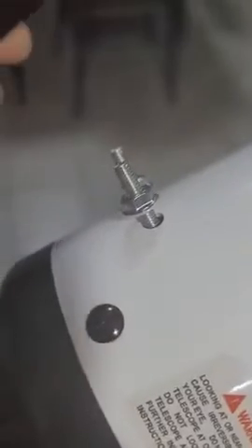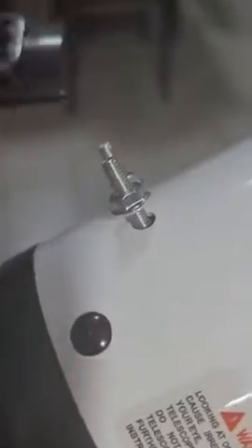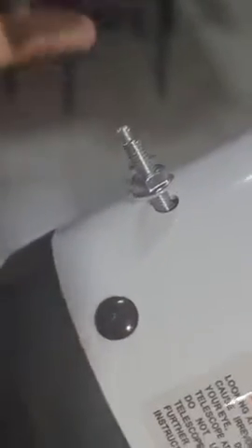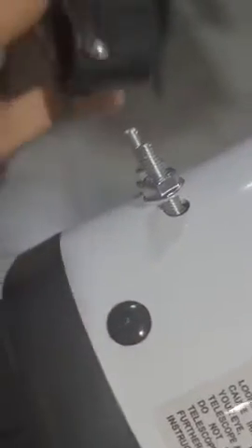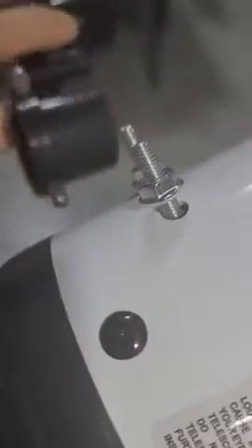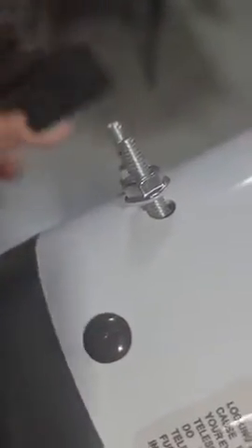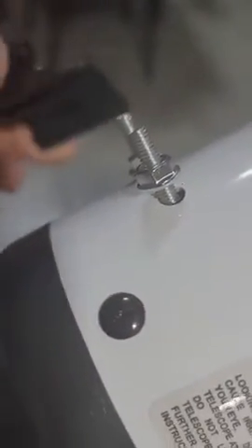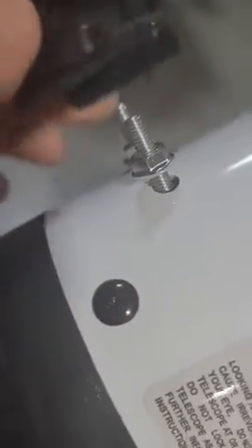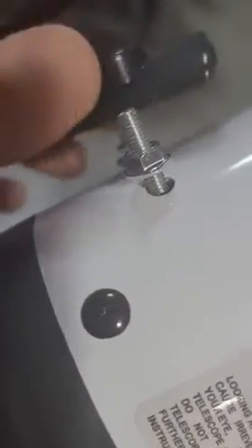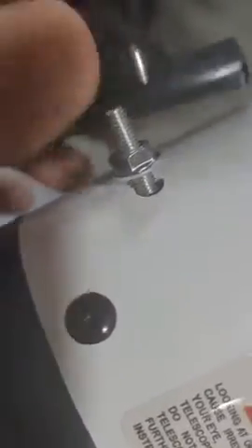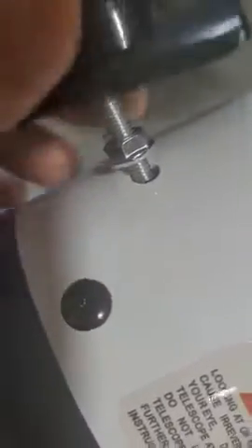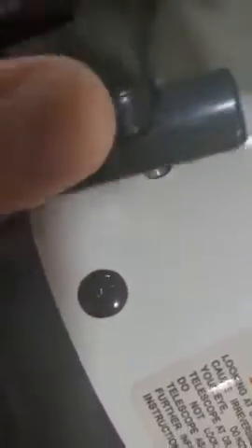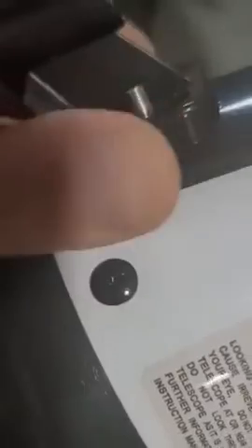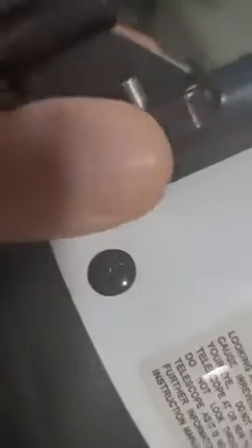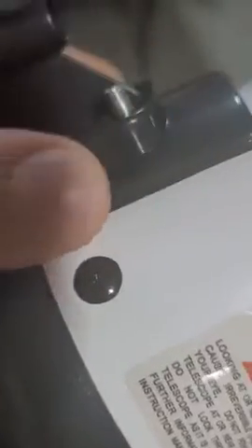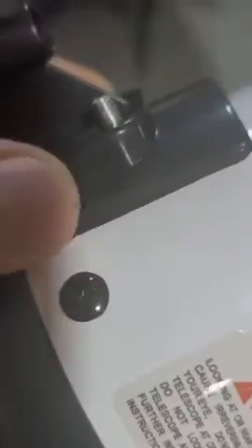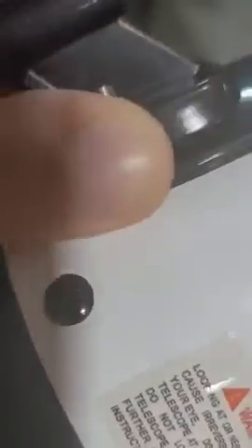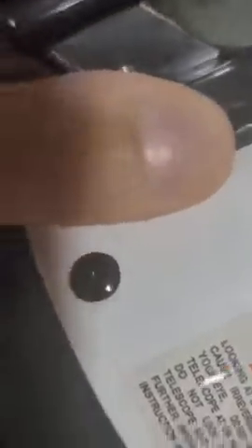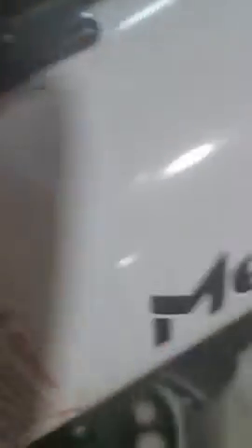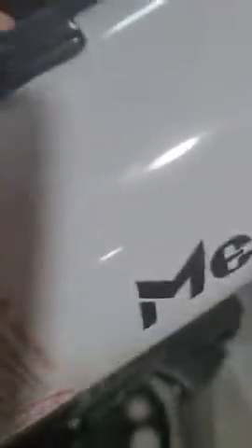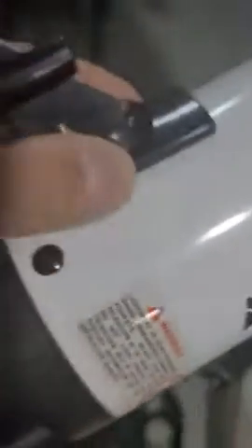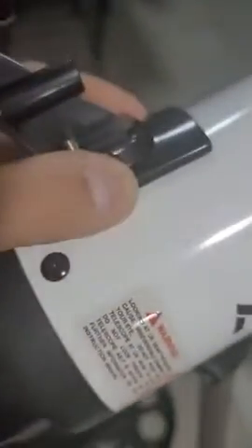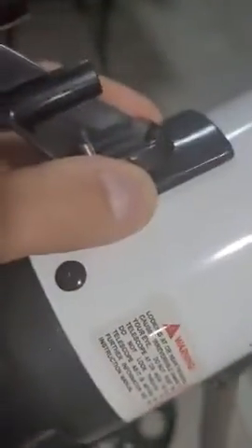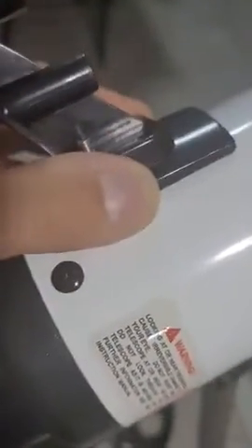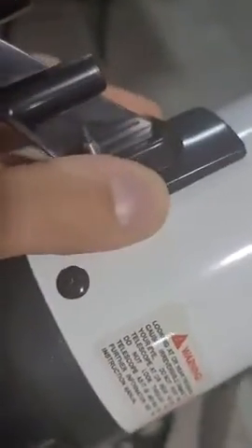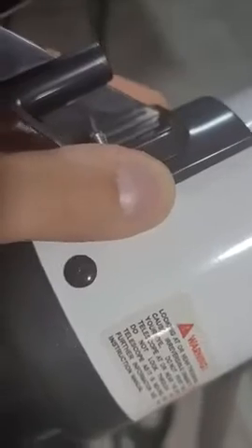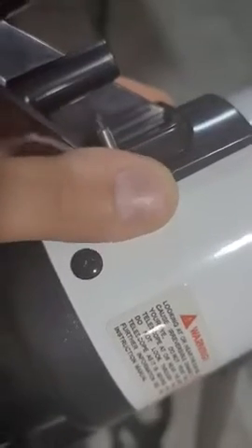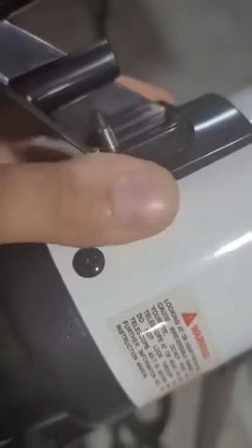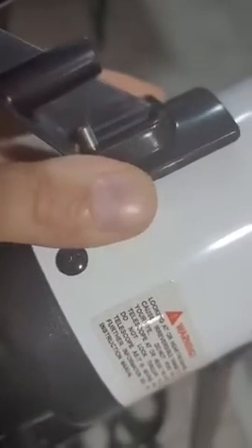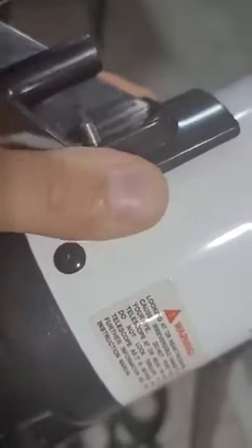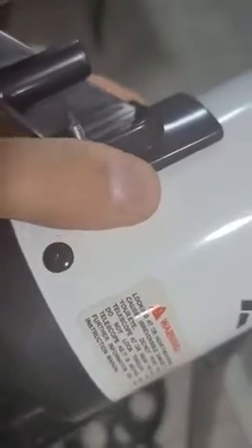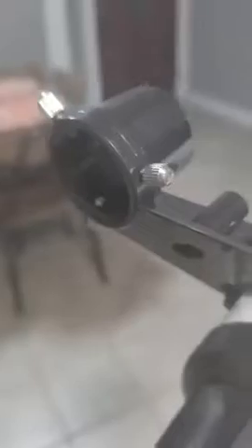Once they're removed, find your scope base and set it down, aligning it and tightening it. You want to make sure it's flush against the body, and those two nuts you removed are going to go back on to secure the base to the tube.